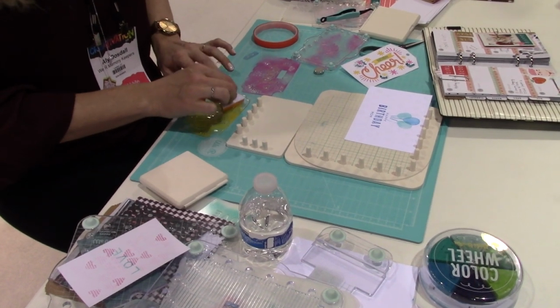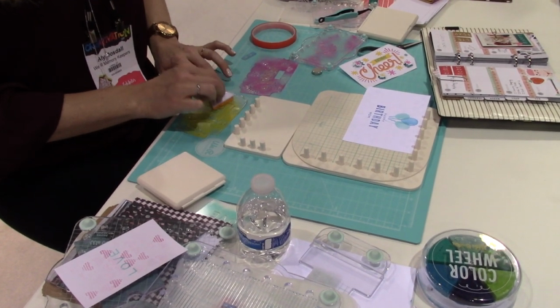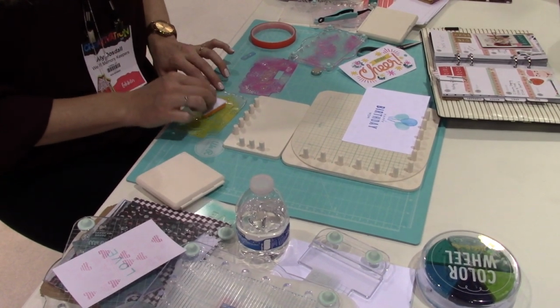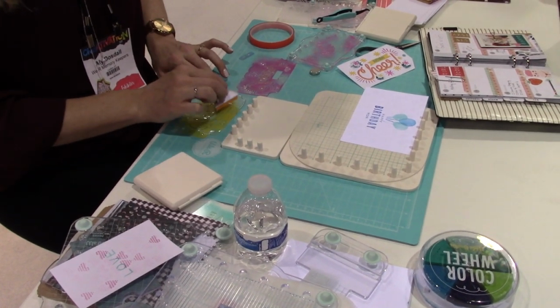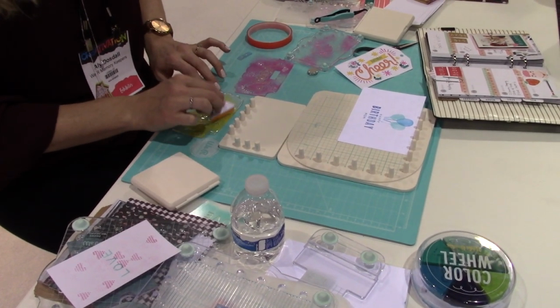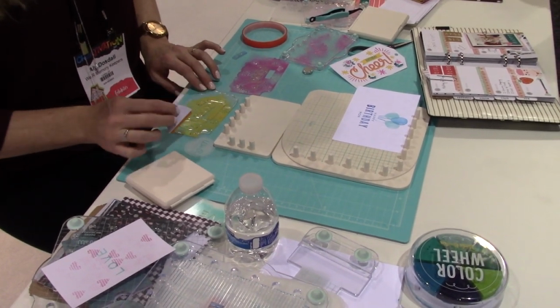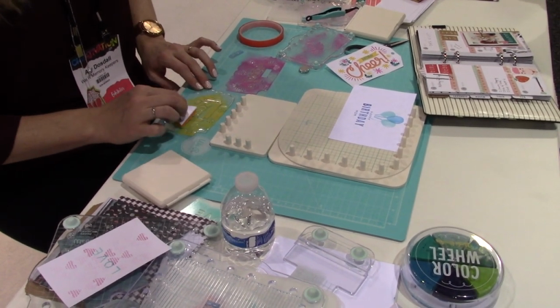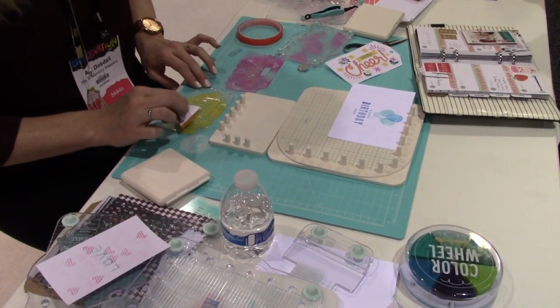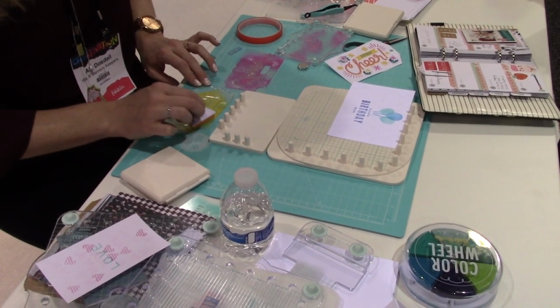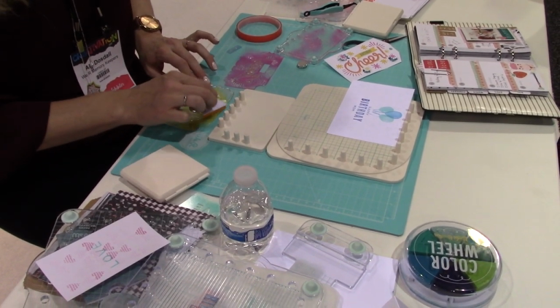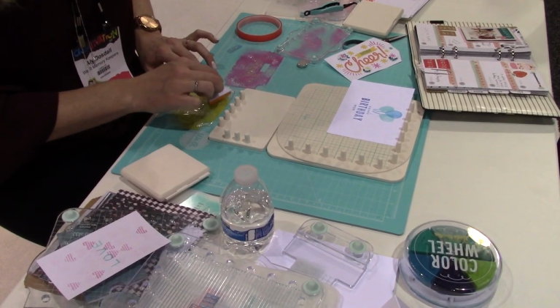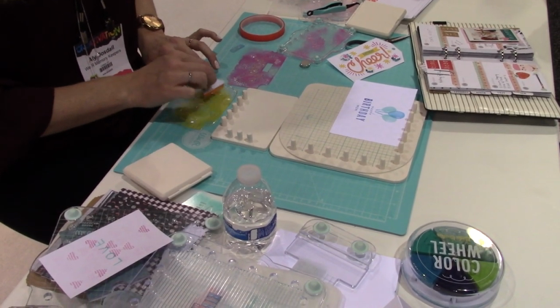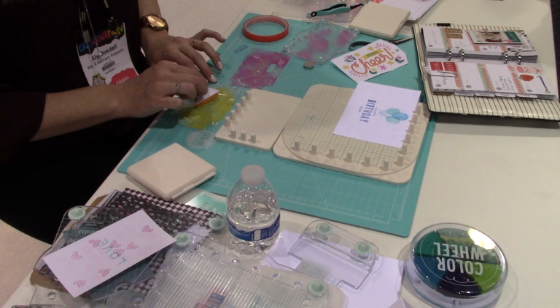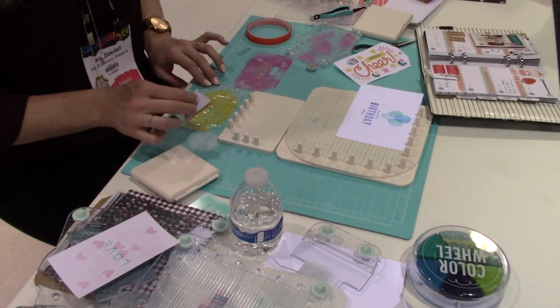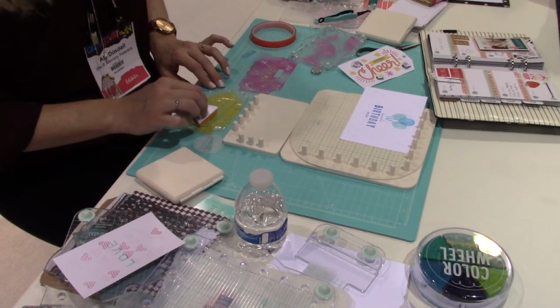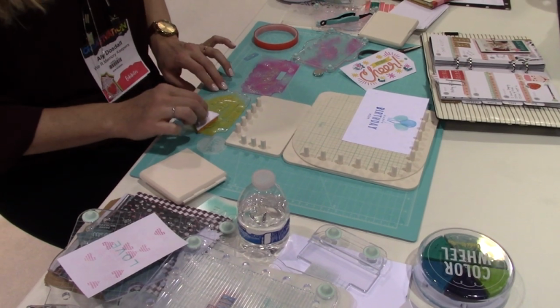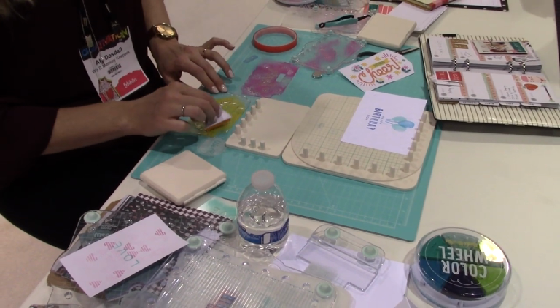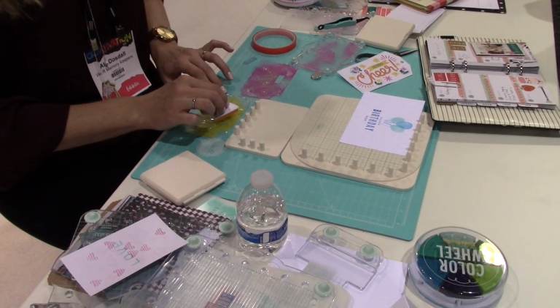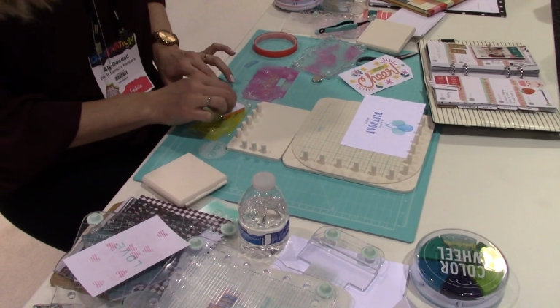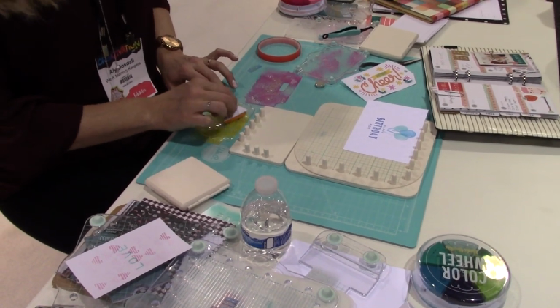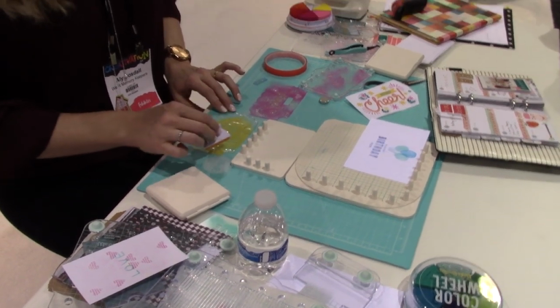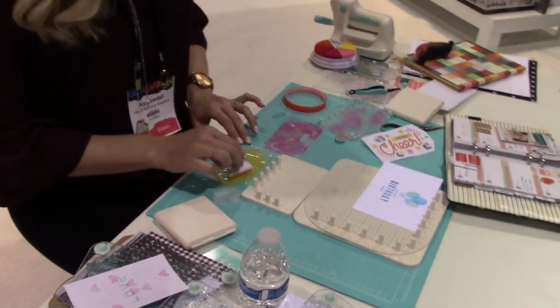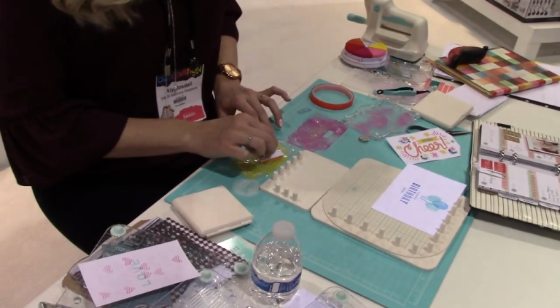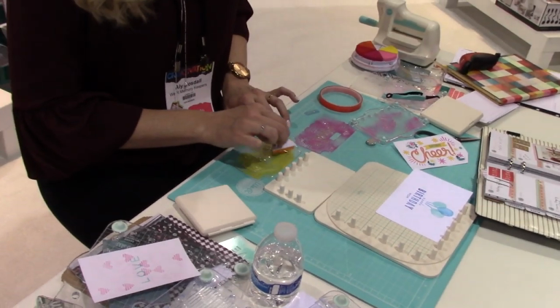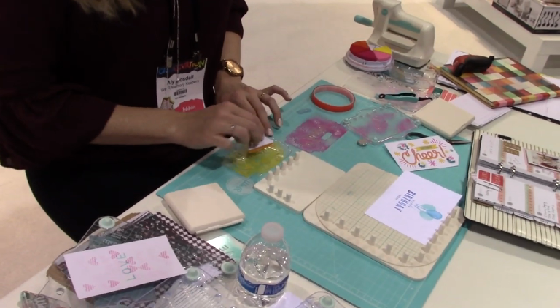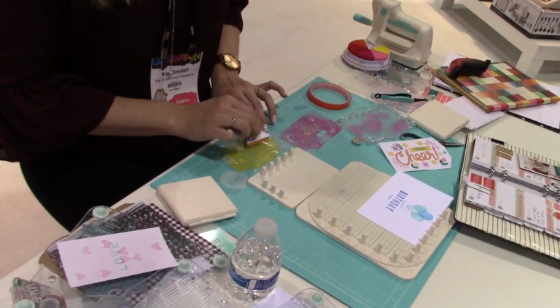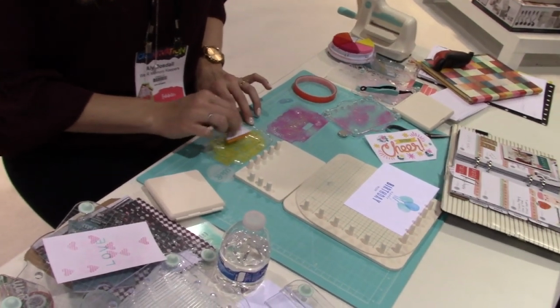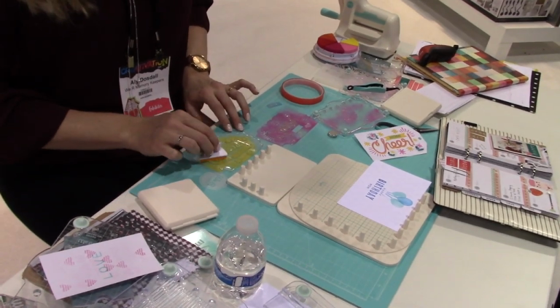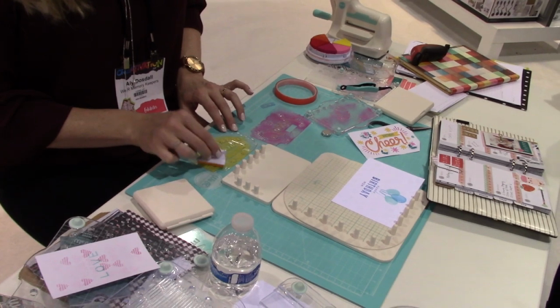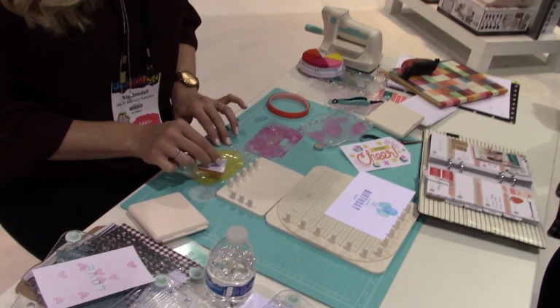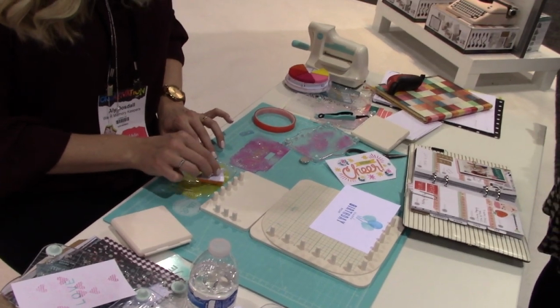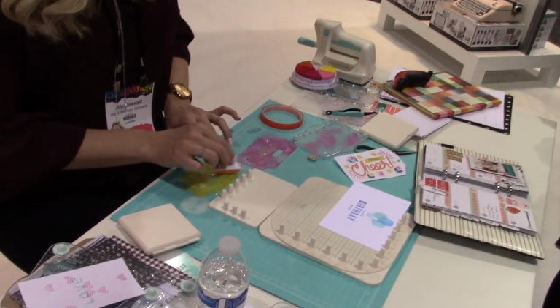The mini precision press — we've got lots of options with that. We've got lots of stamps, layered stamp sets. We've got ones that match up with the embossing dies.